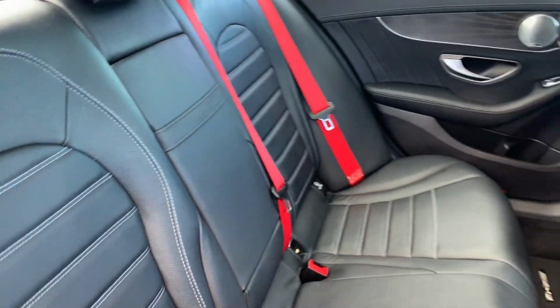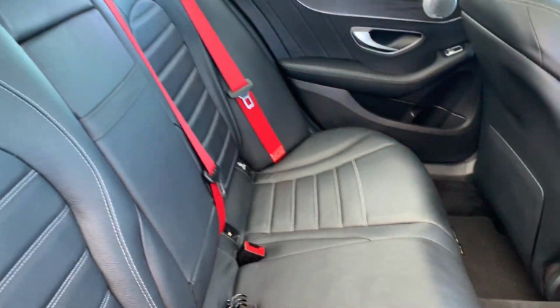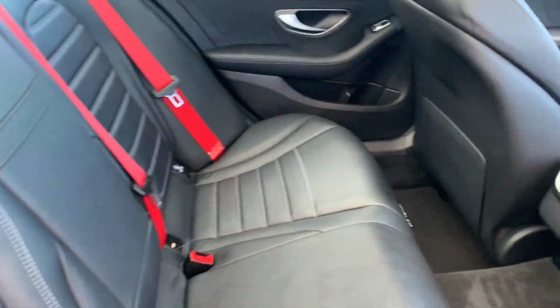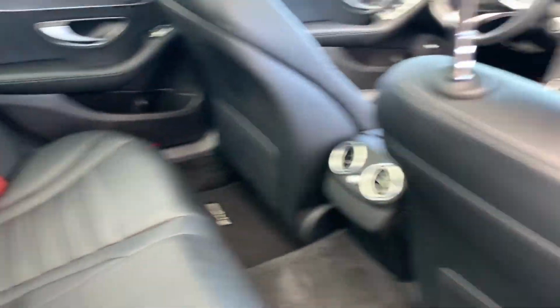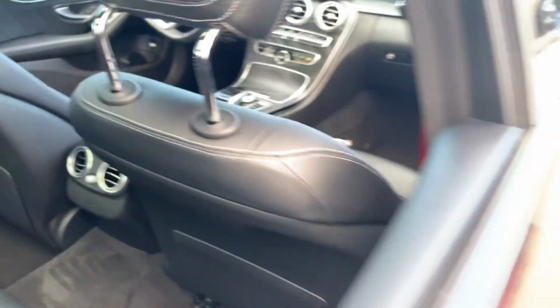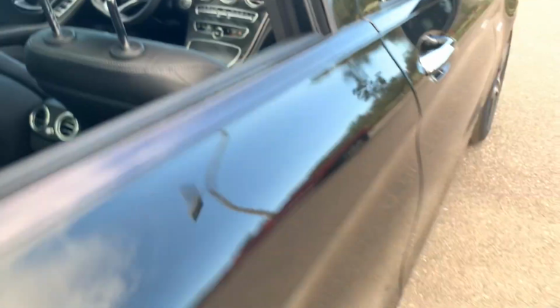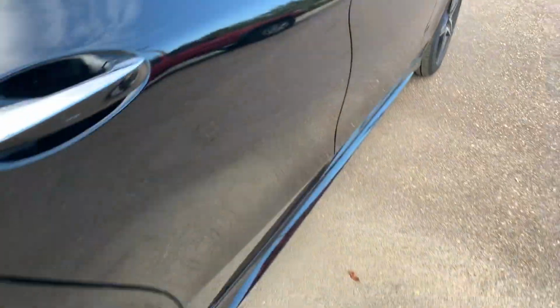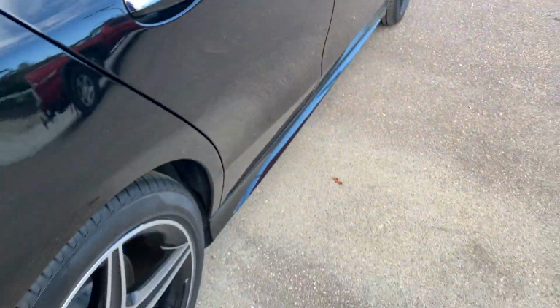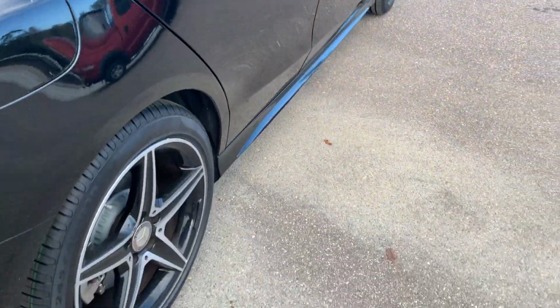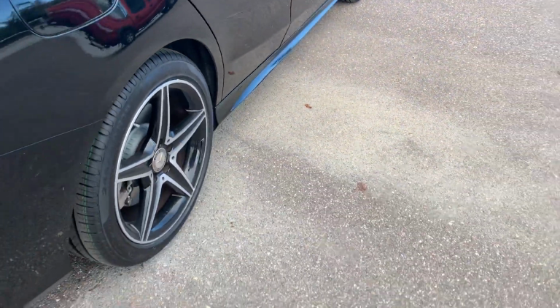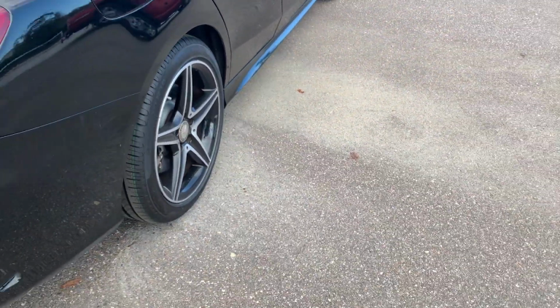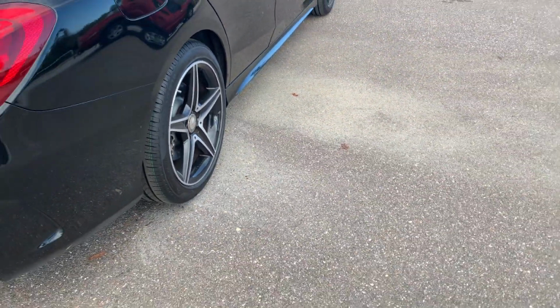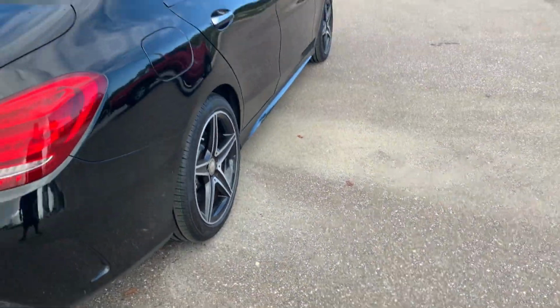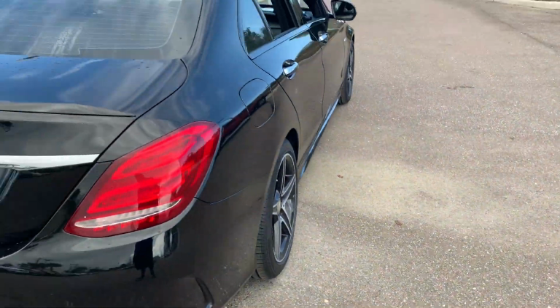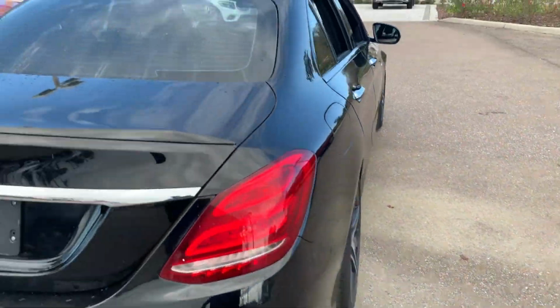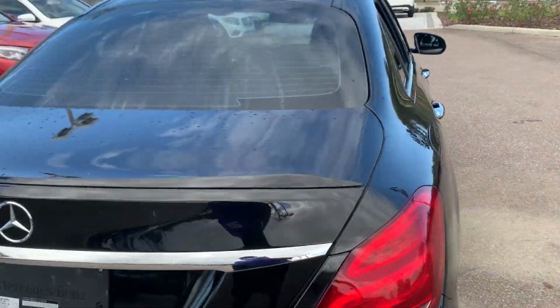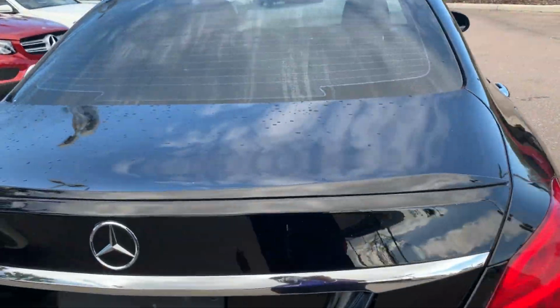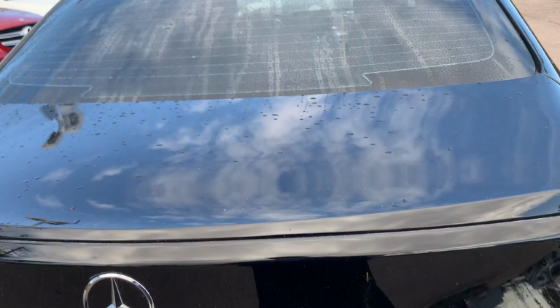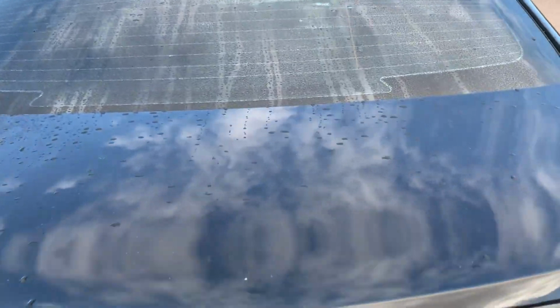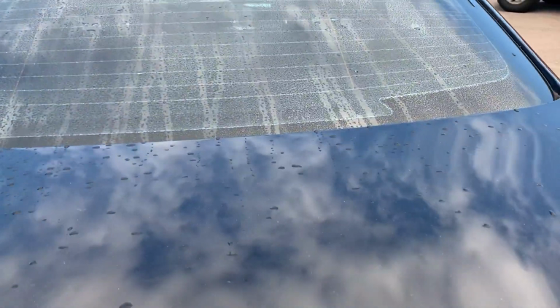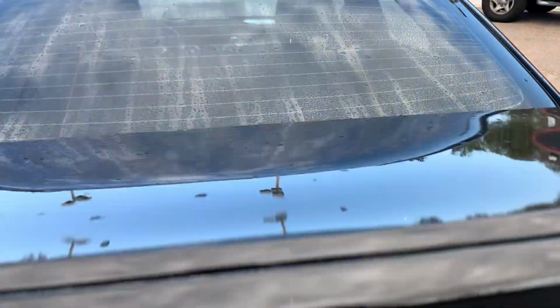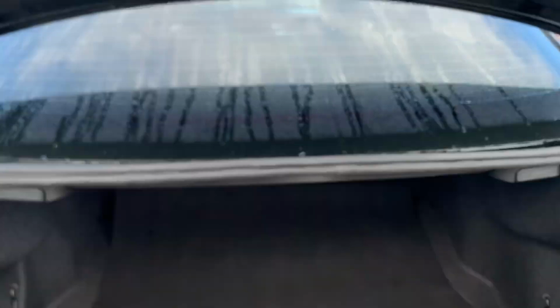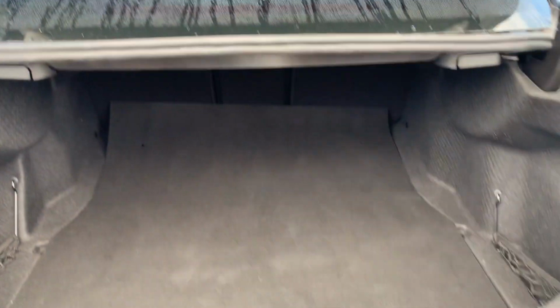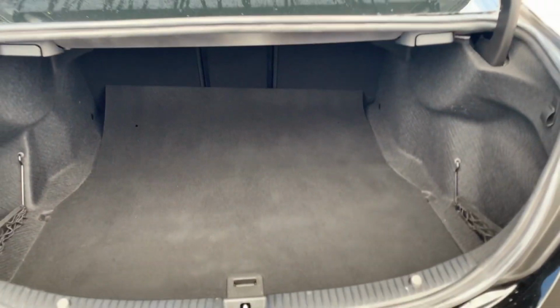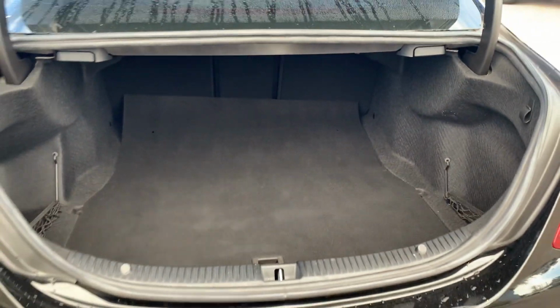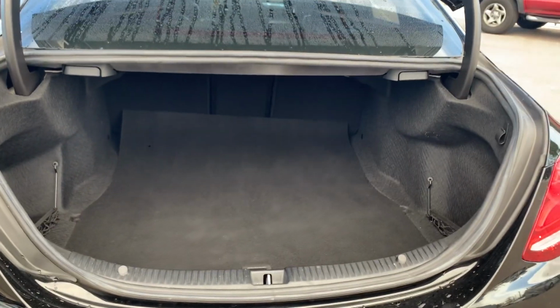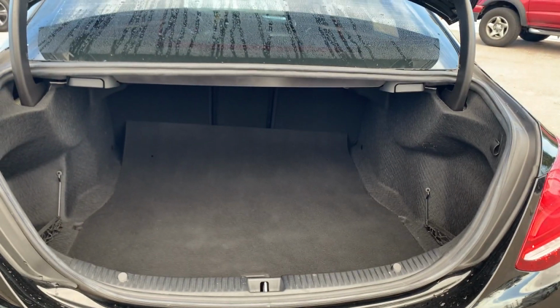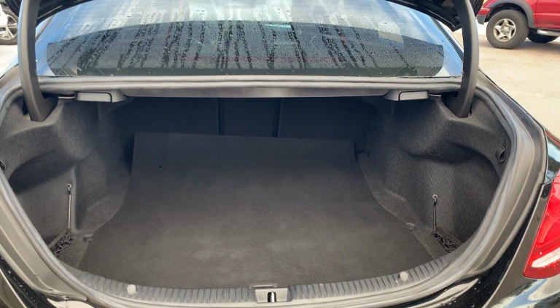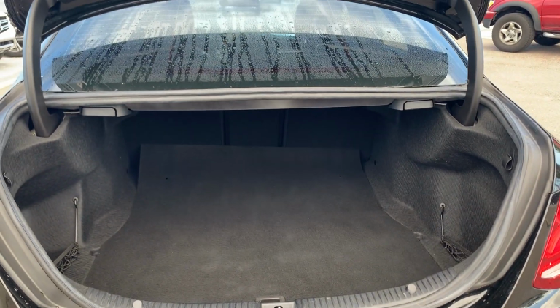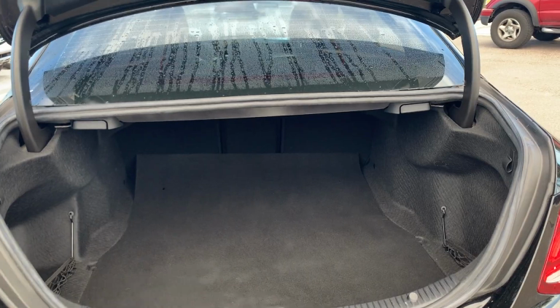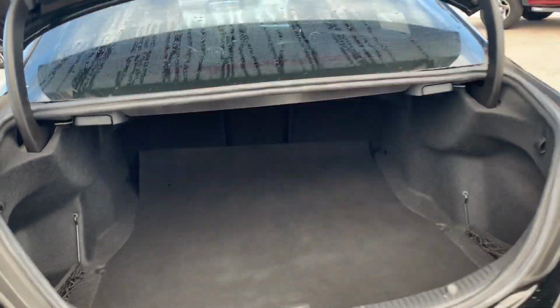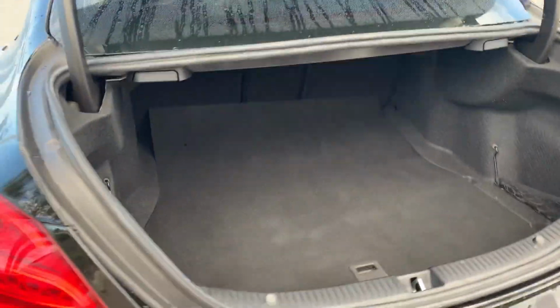There's a look at the rear seat, aluminum wheels, rear lip spoiler, backup camera, large trunk, rear seats fold down for additional storage.